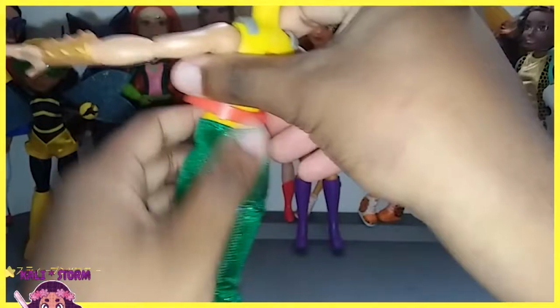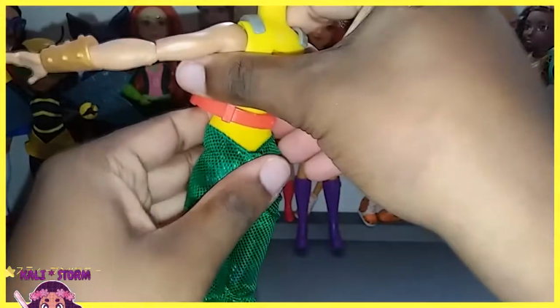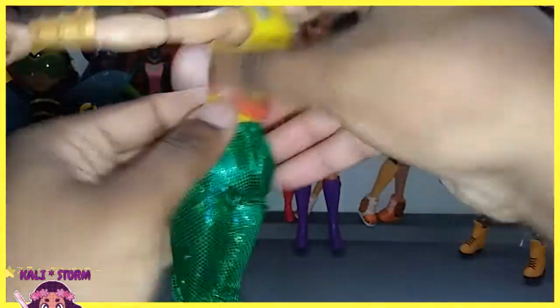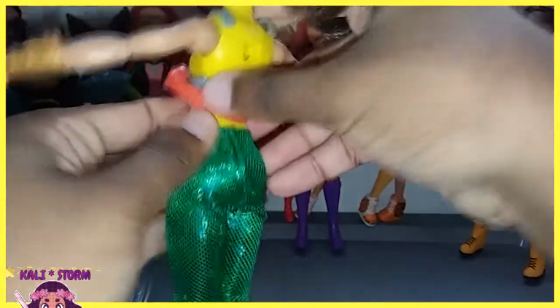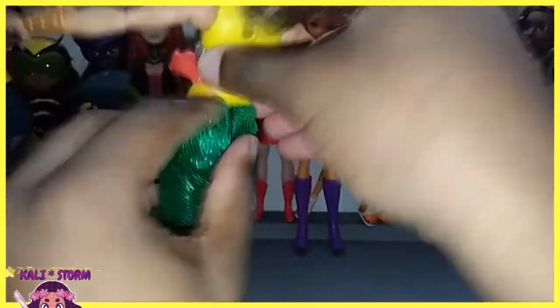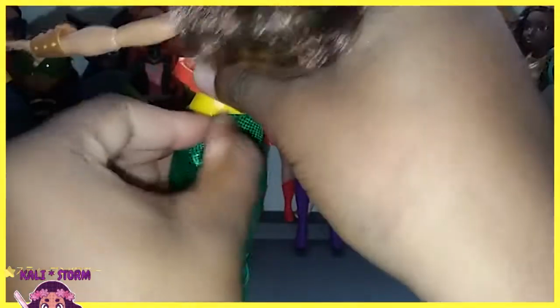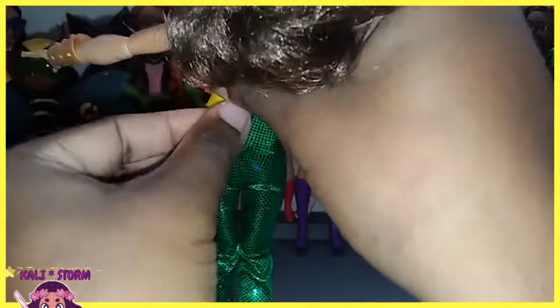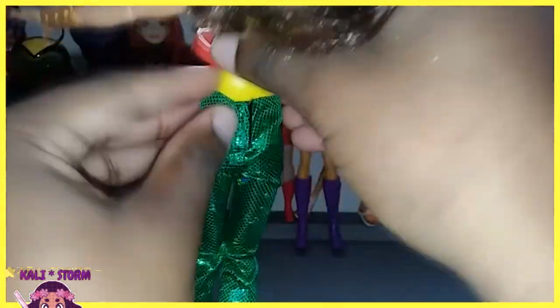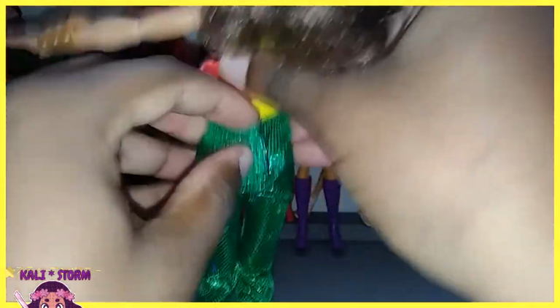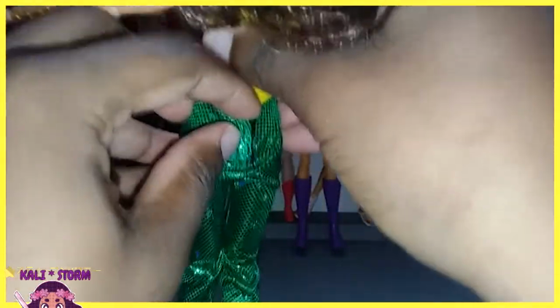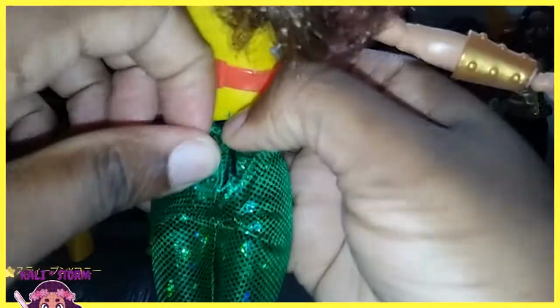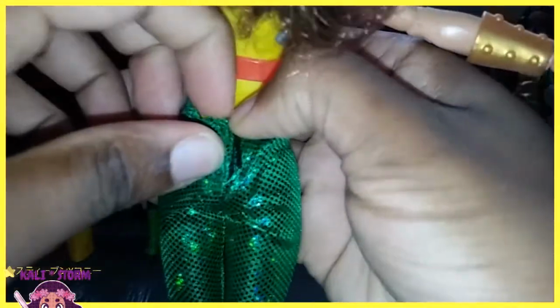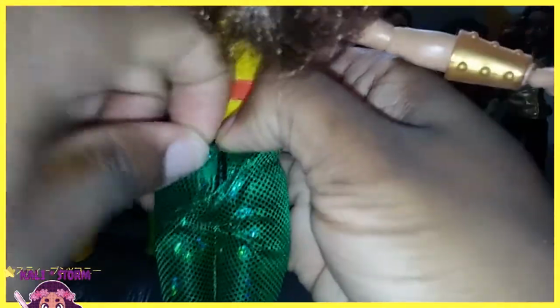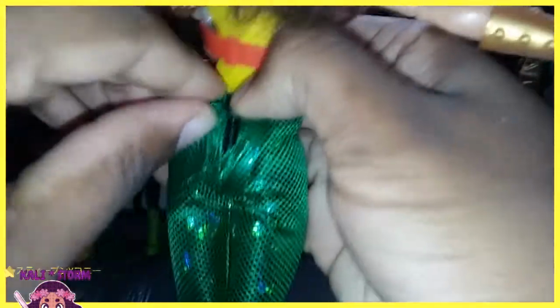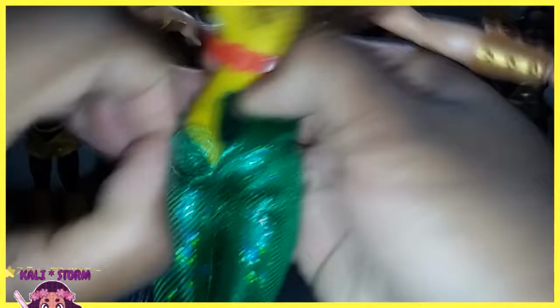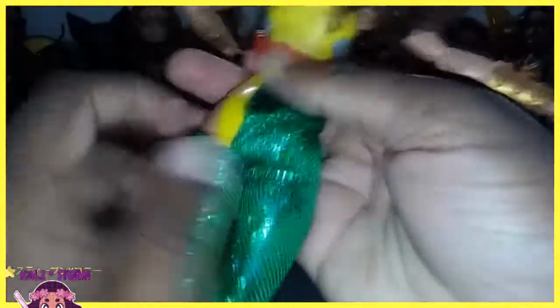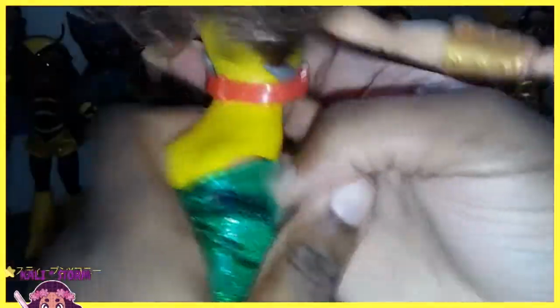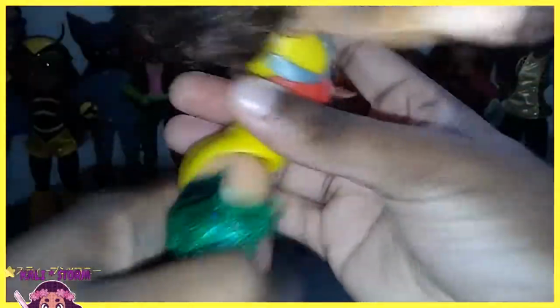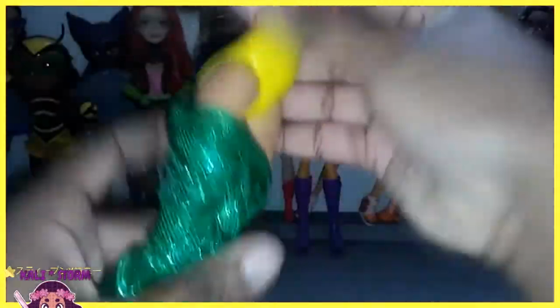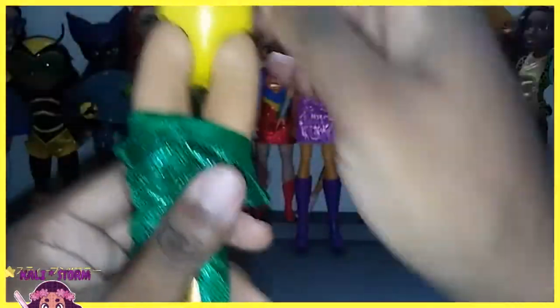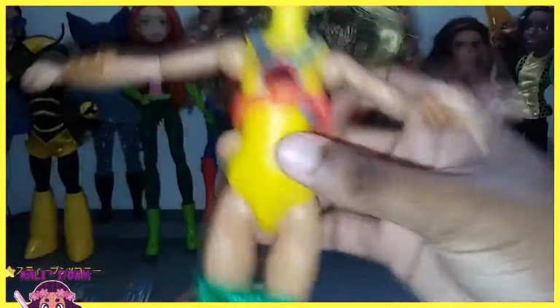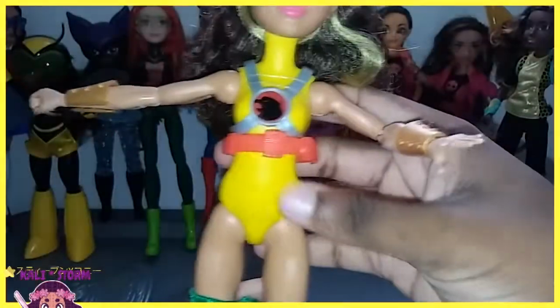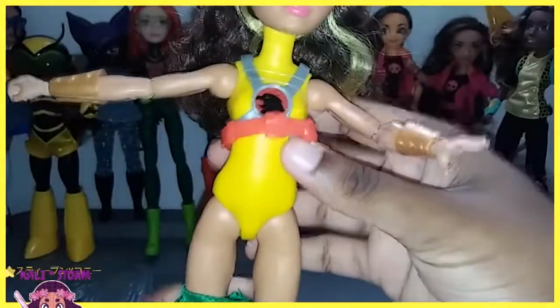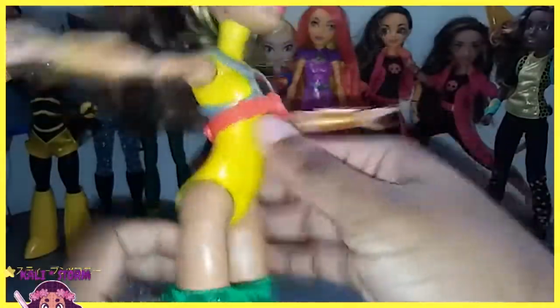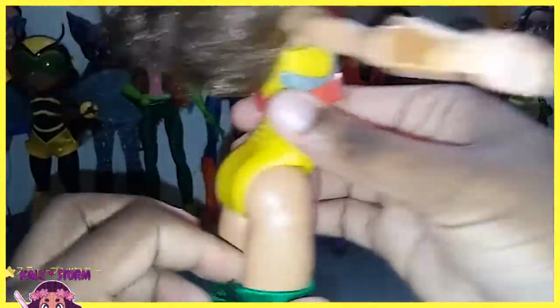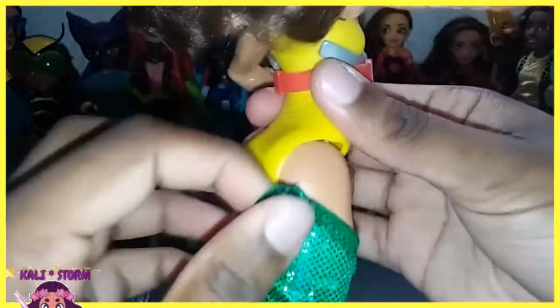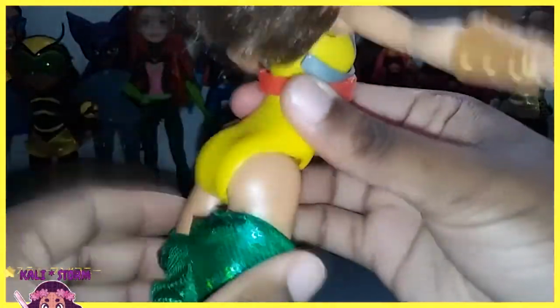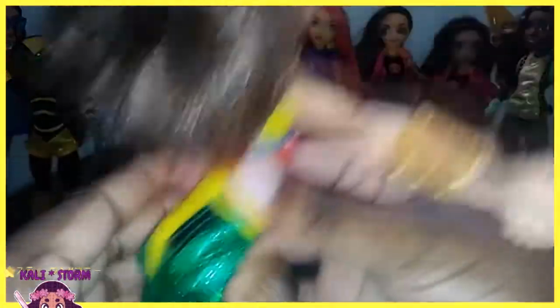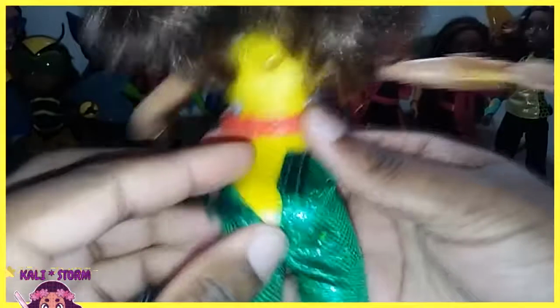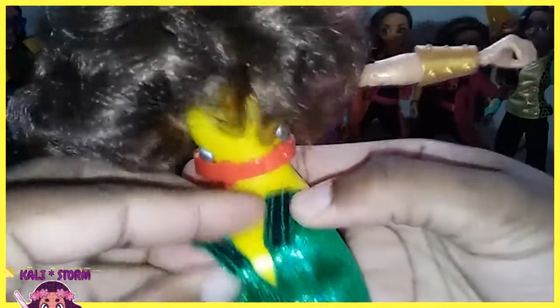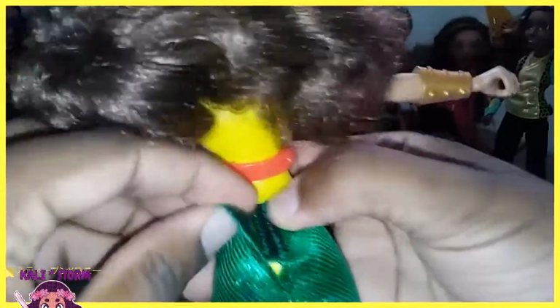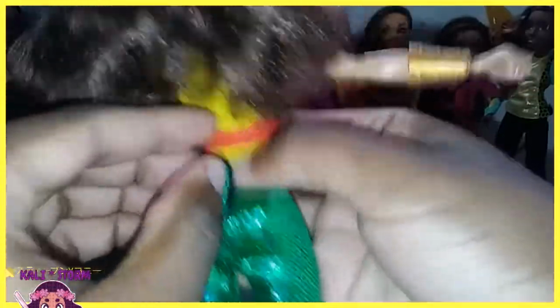The pants are removable, and I think underneath it'll just look like a yellow bathing suit. And I was right — so underneath it just looks like a bathing suit, so you can take Hawkgirl swimming if you want to.